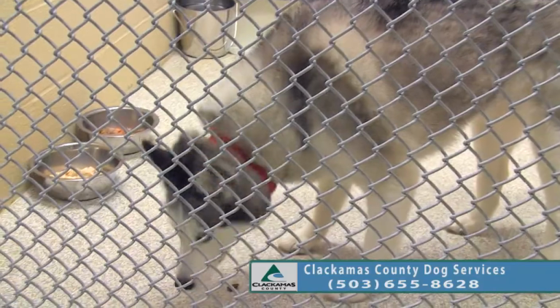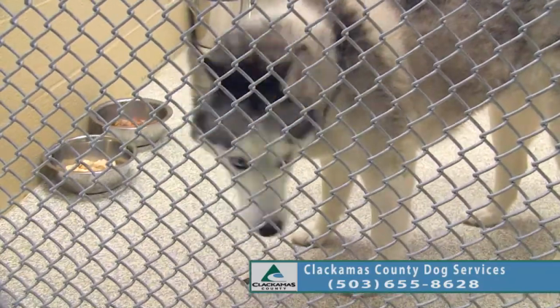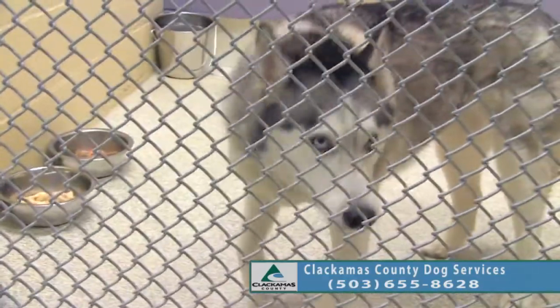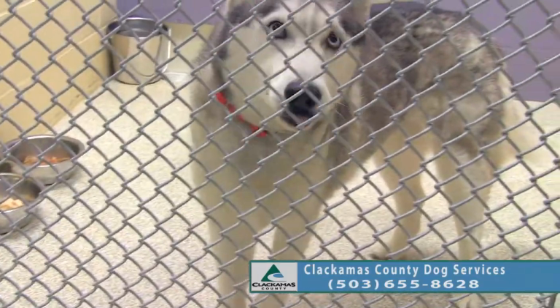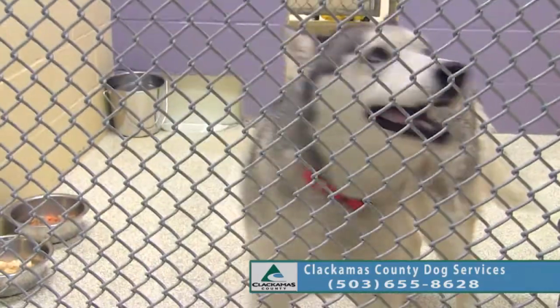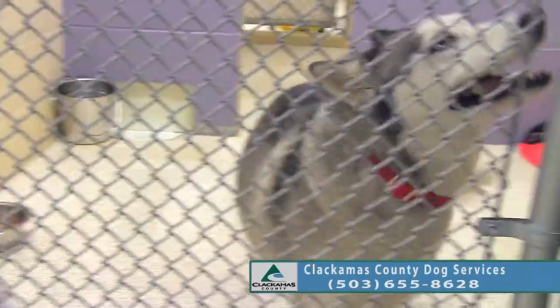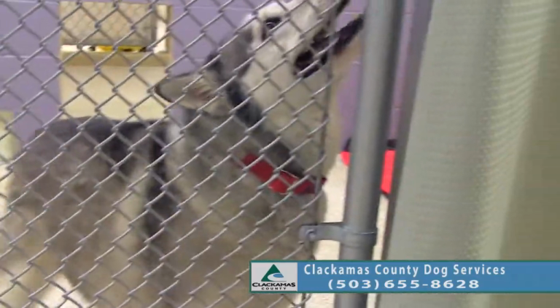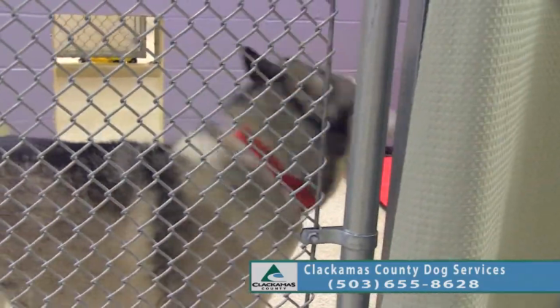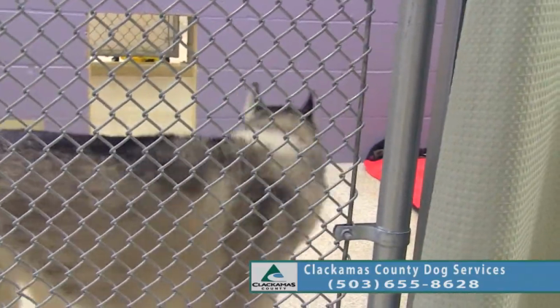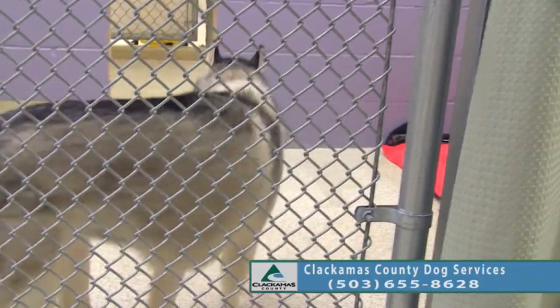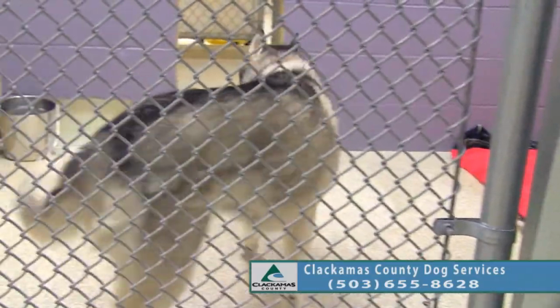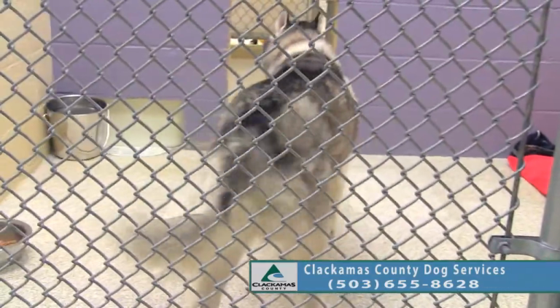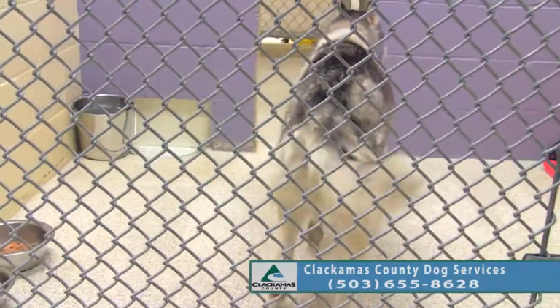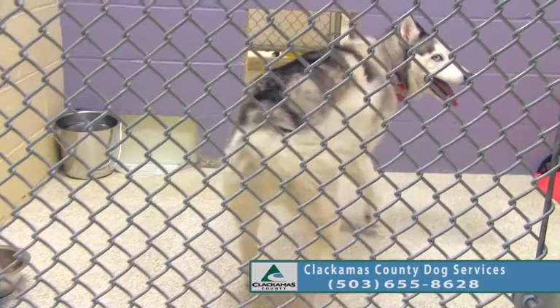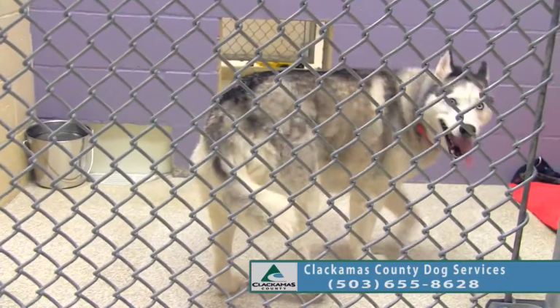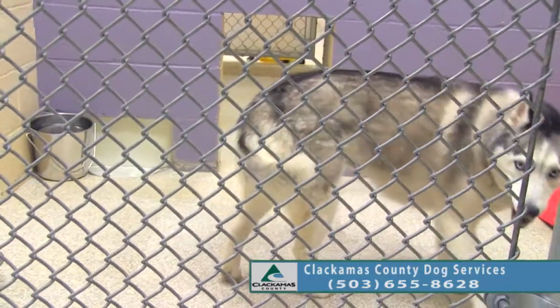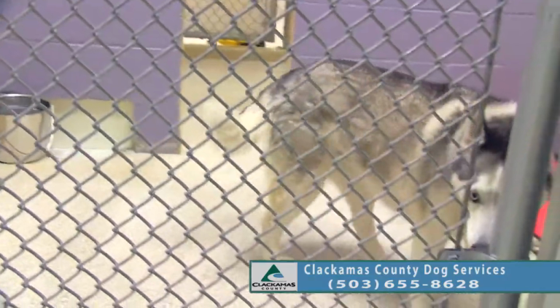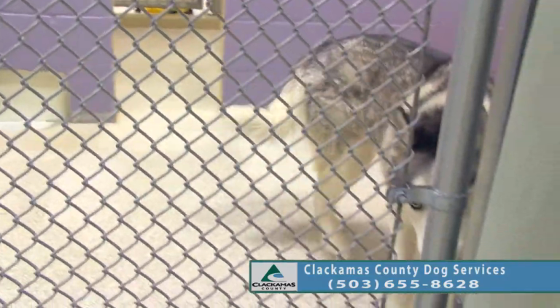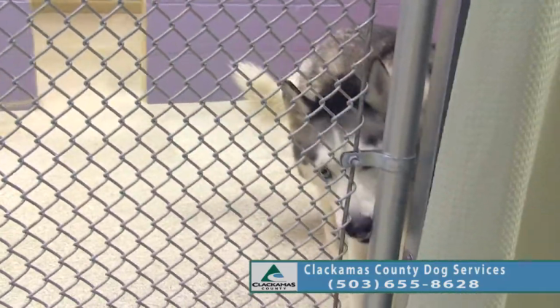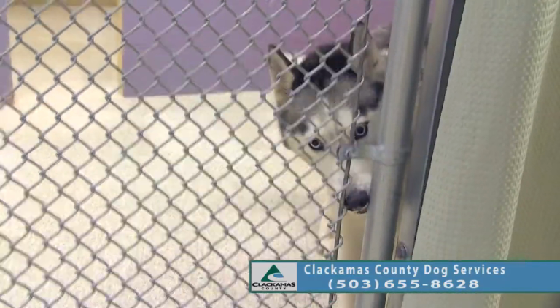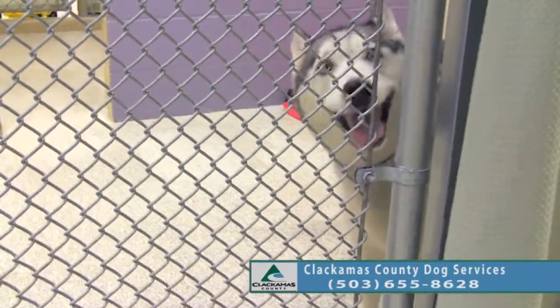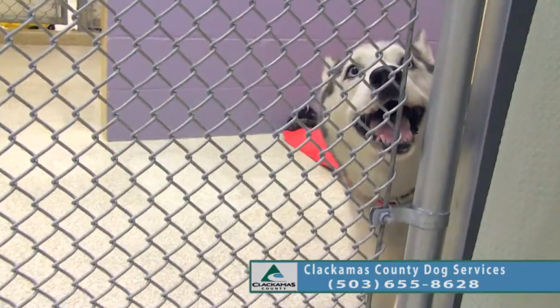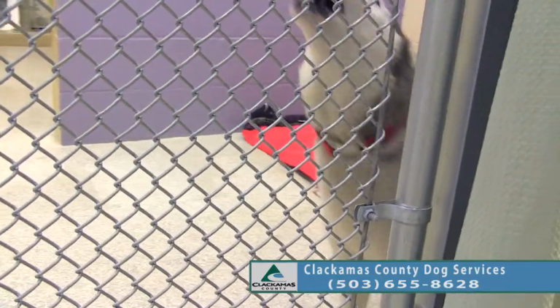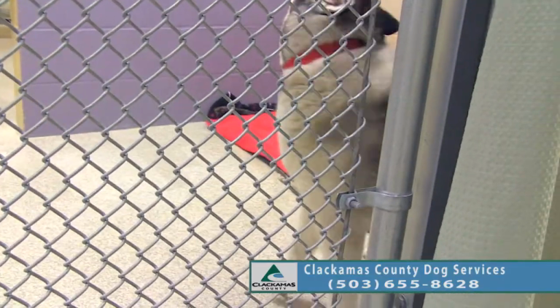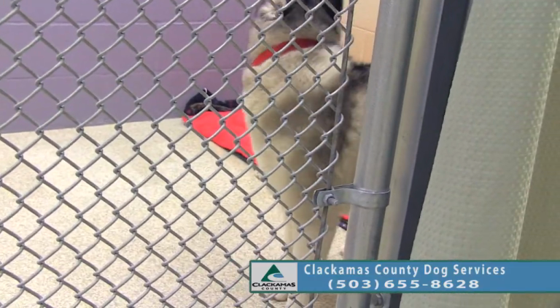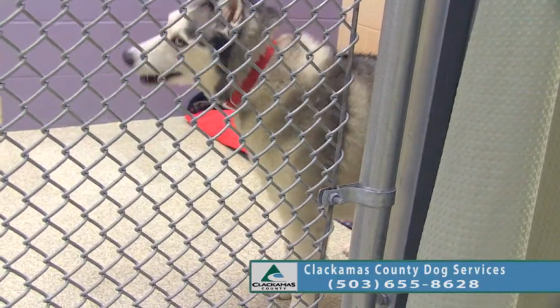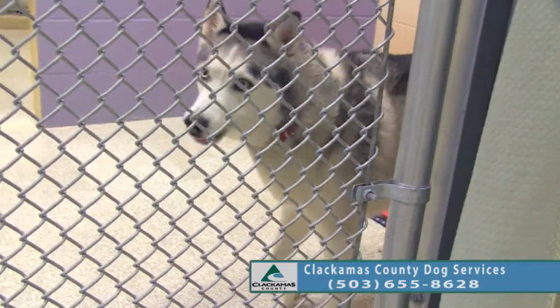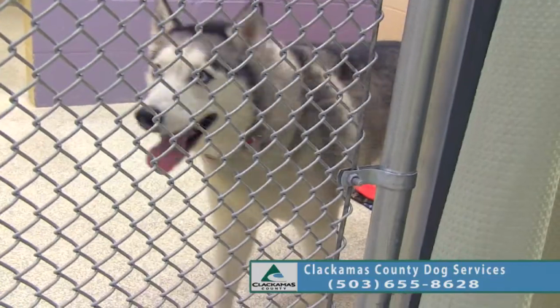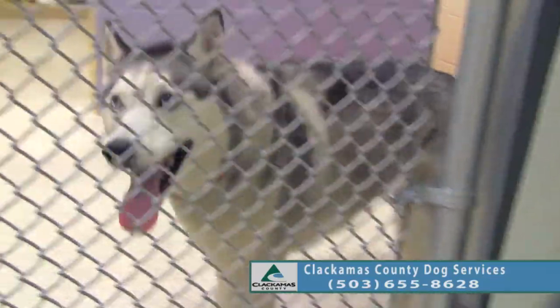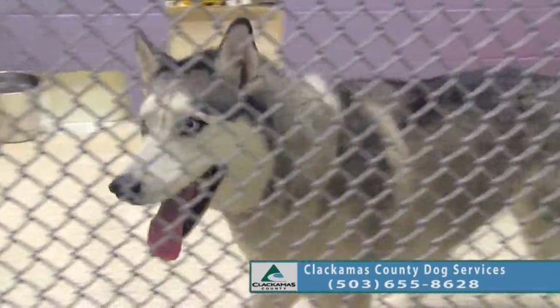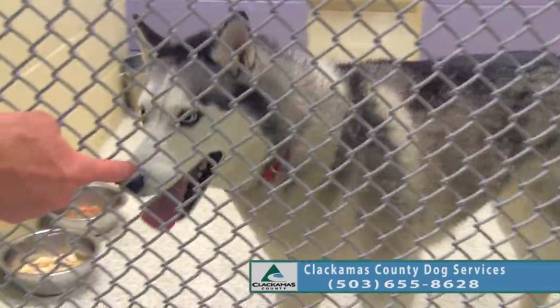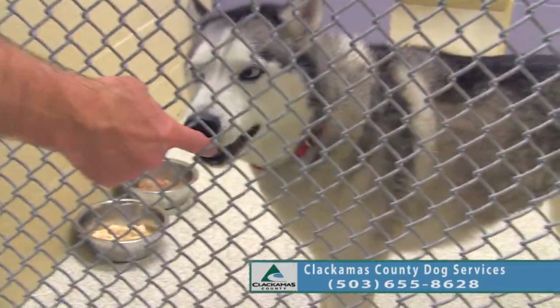We do prefer breed experience. A typical Husky is not for every household — they're a little bit different. They are very sweet but they're not for everybody.